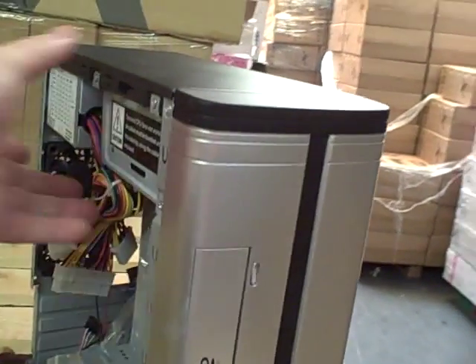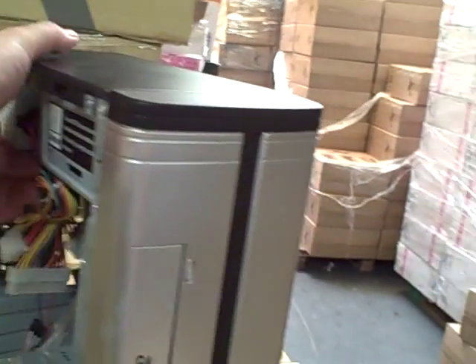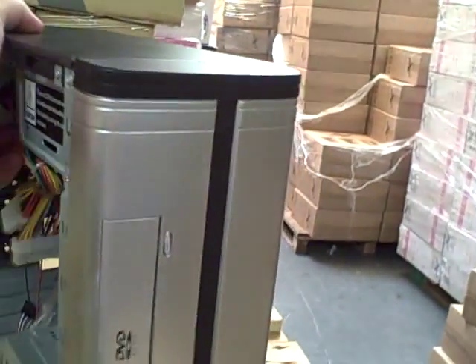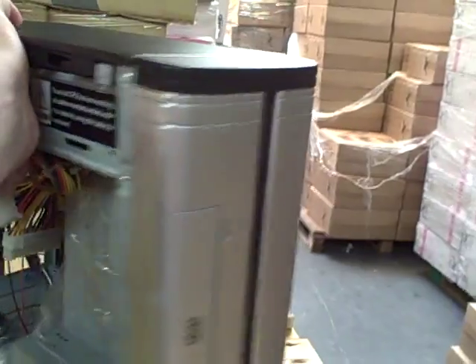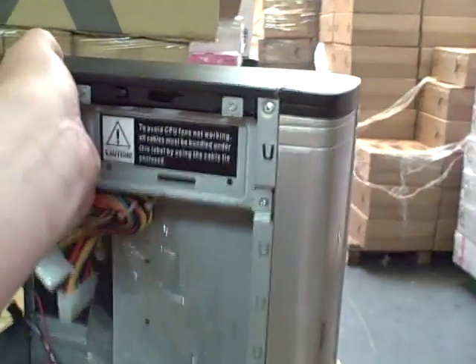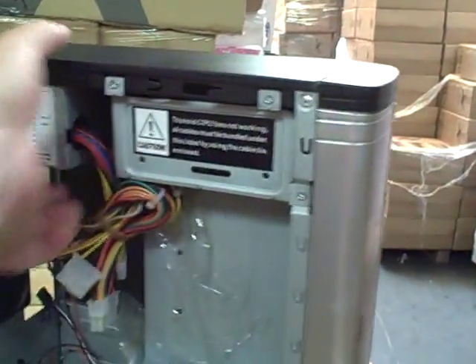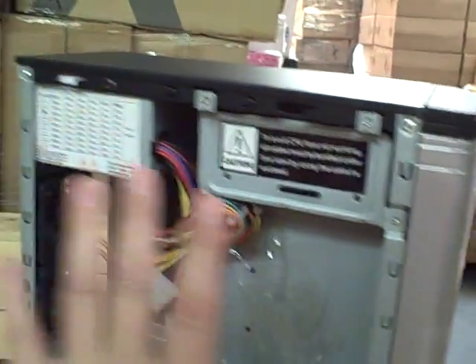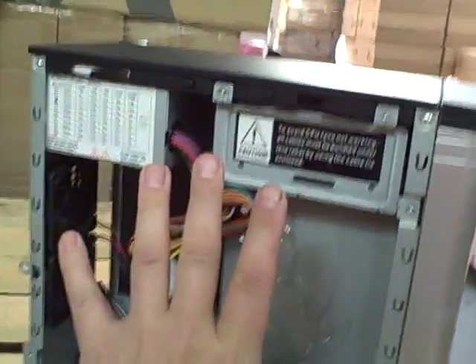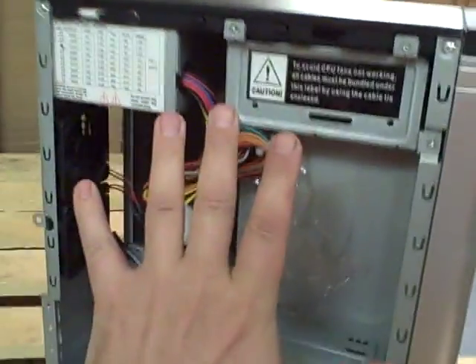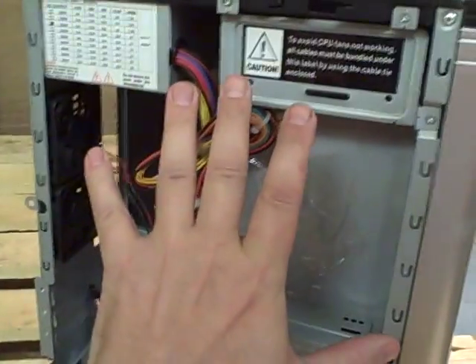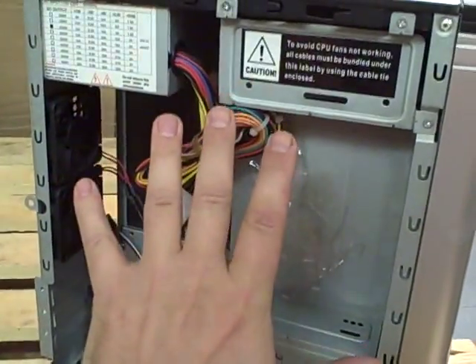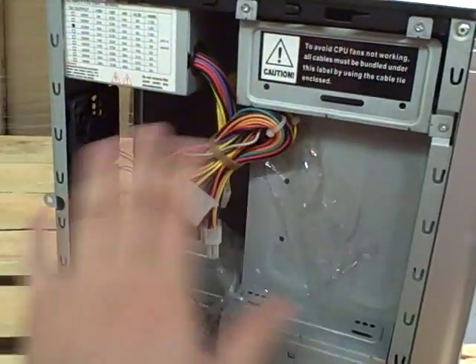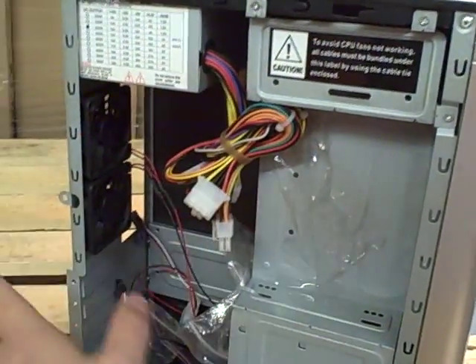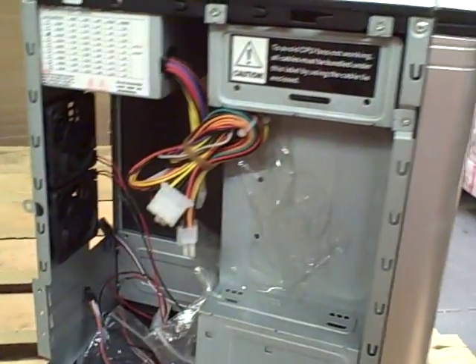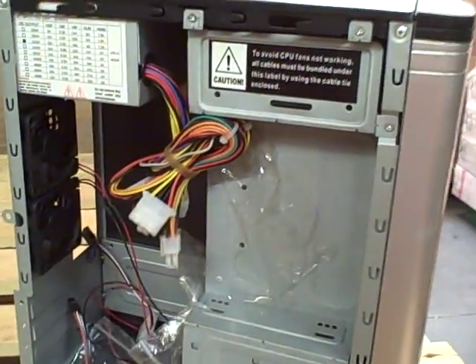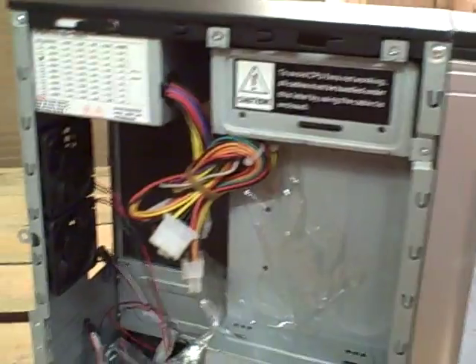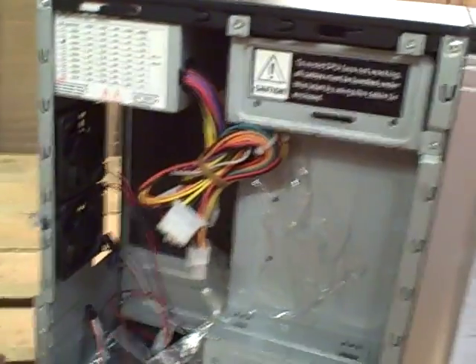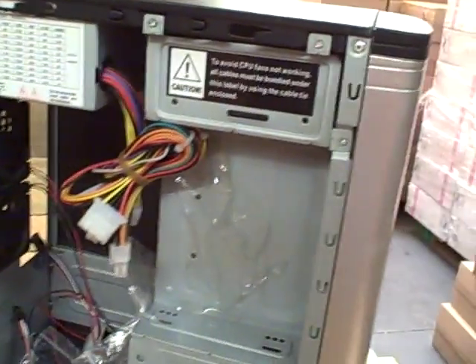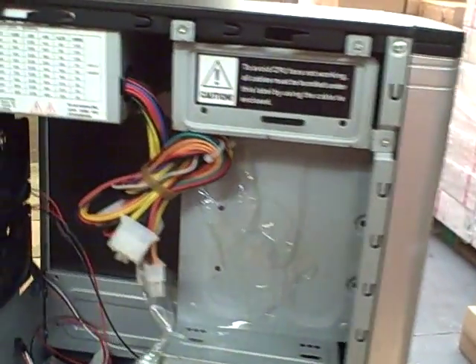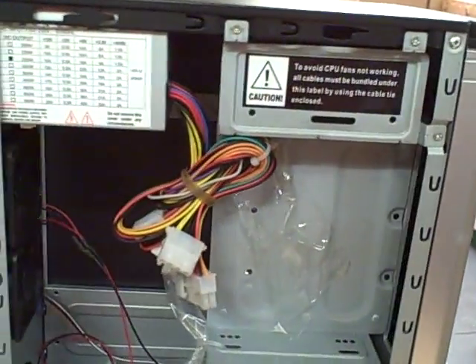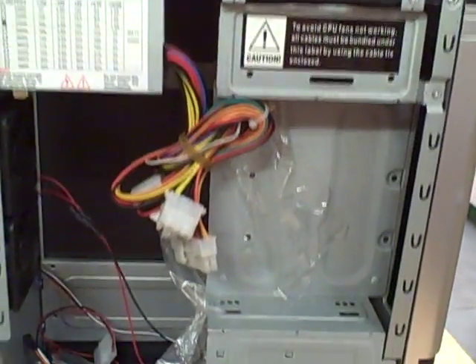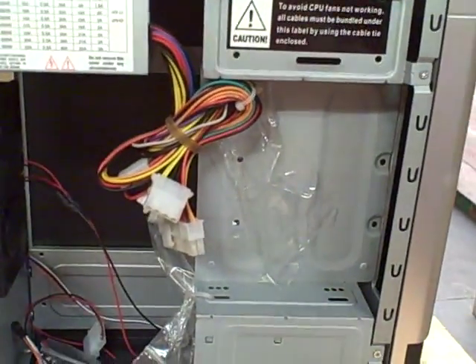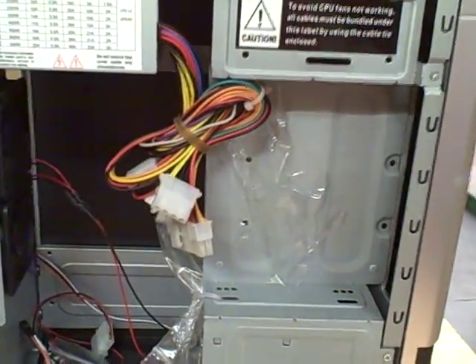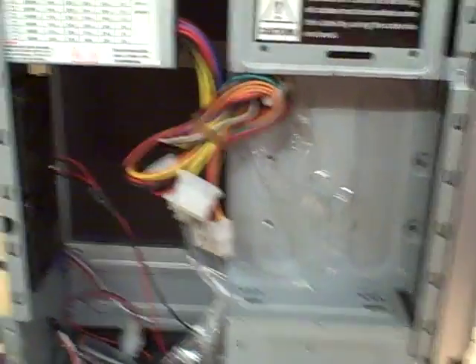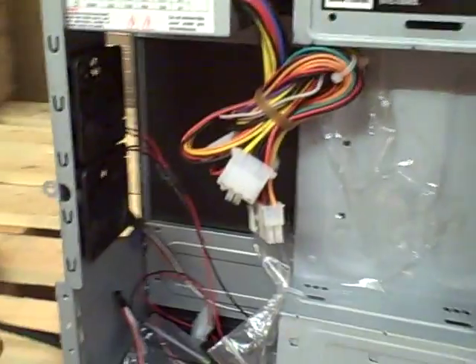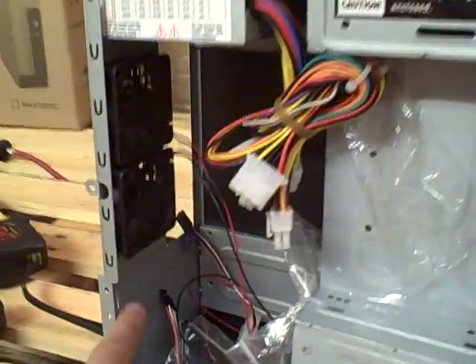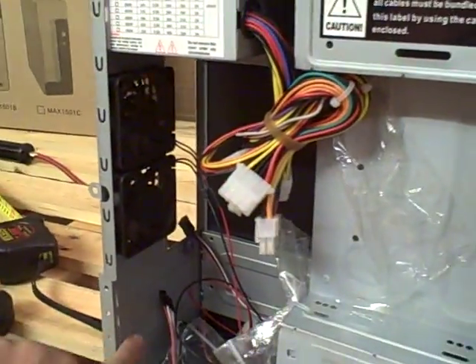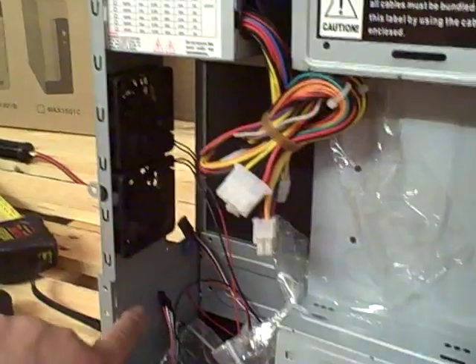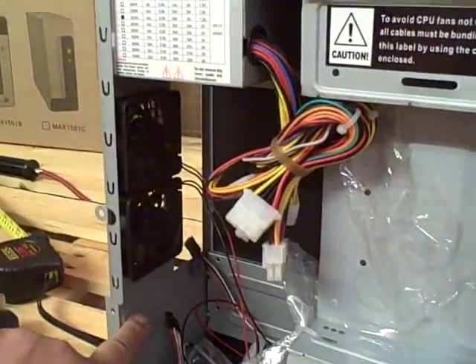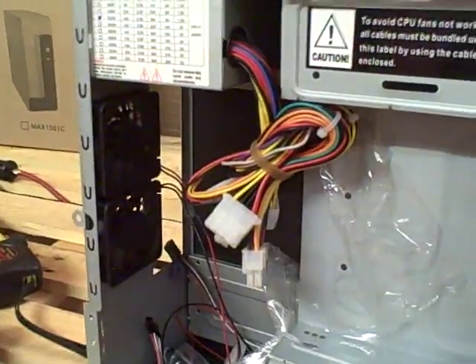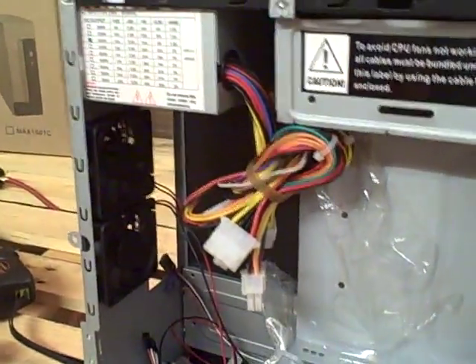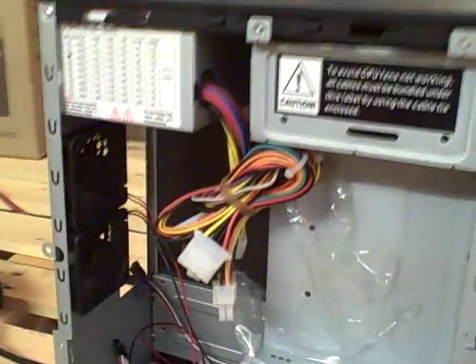To give you an idea, I don't have big hands and you can fit a full size Micro ATX board in there, and you've got three full height expansion slots.